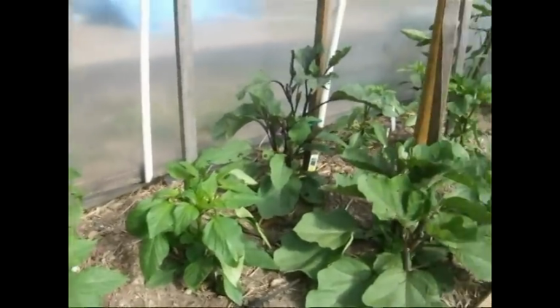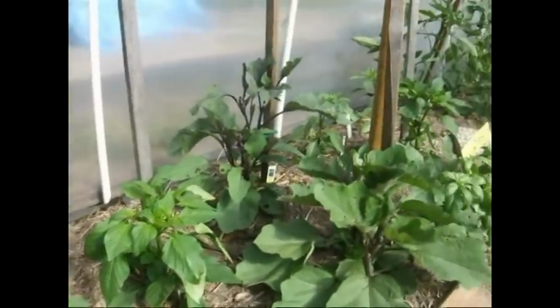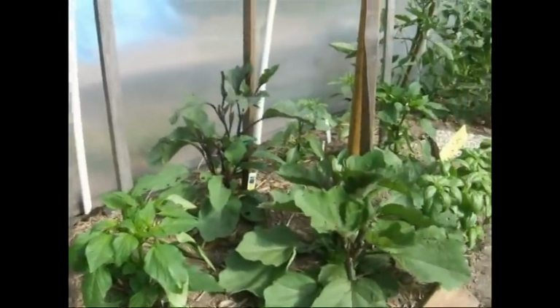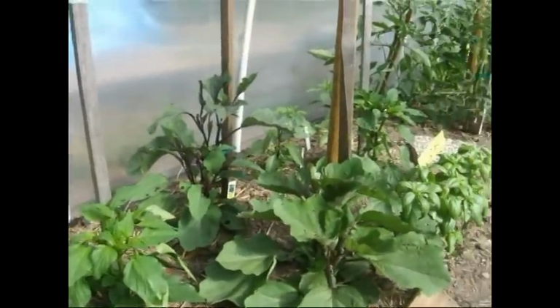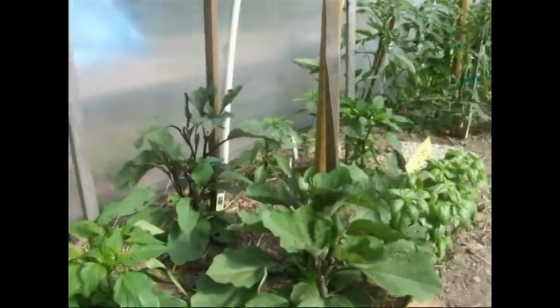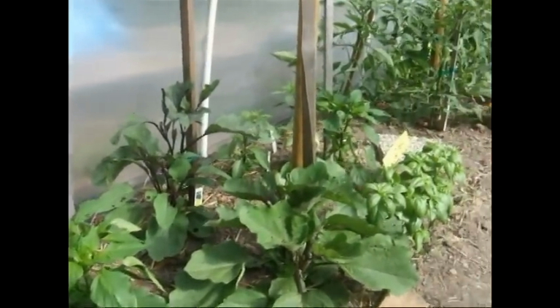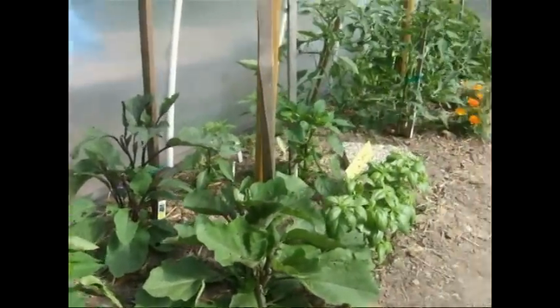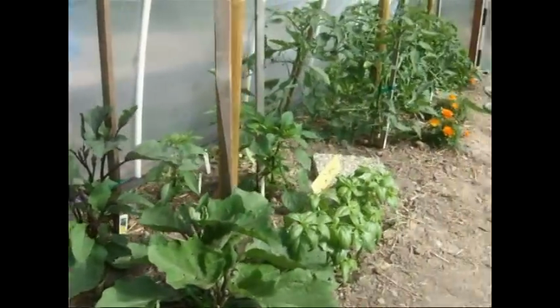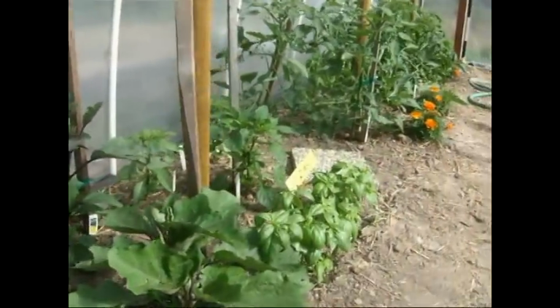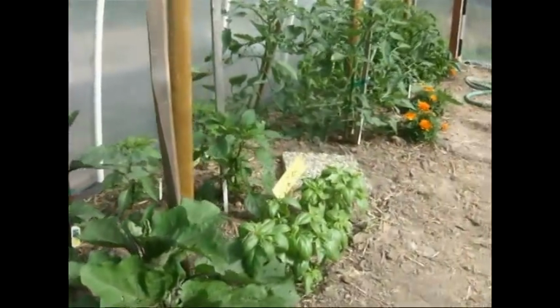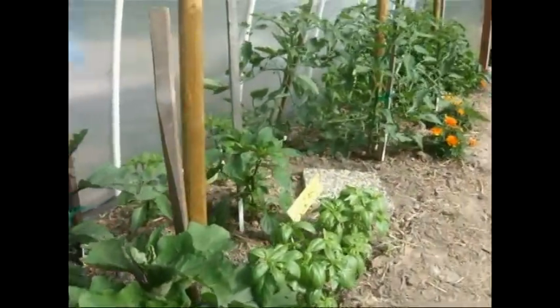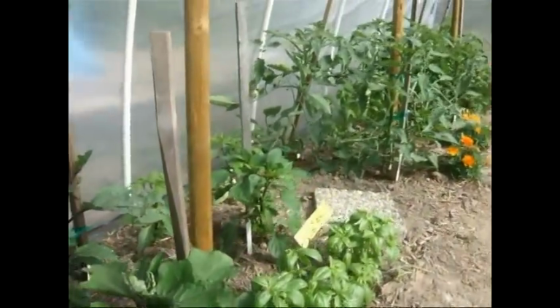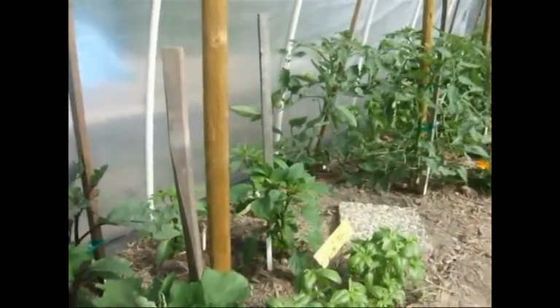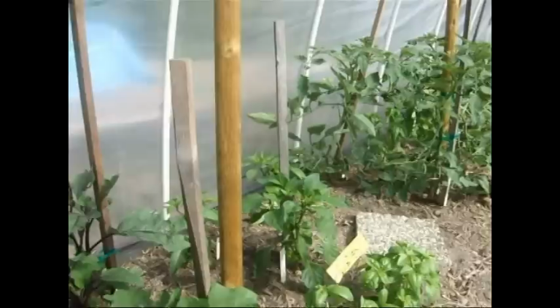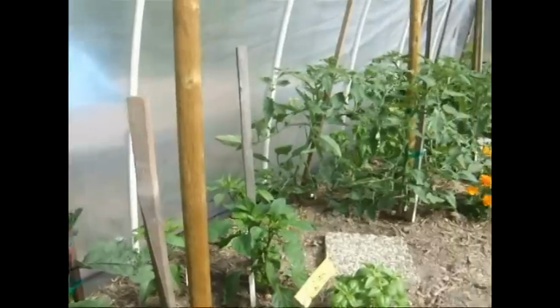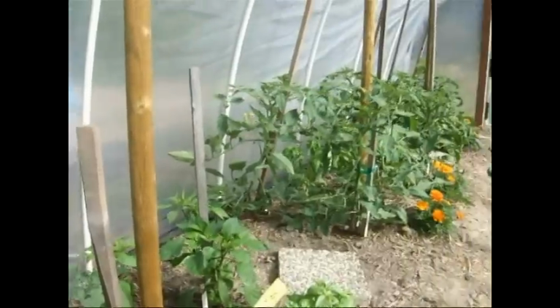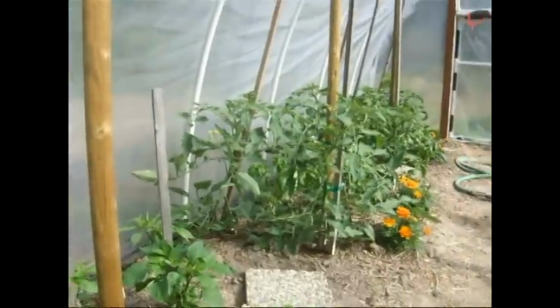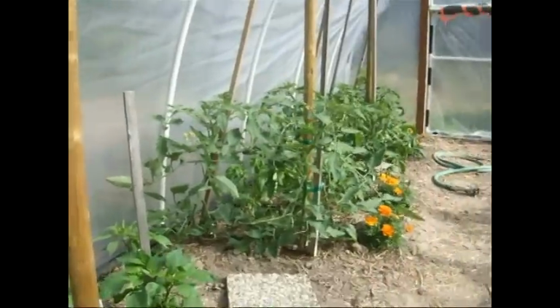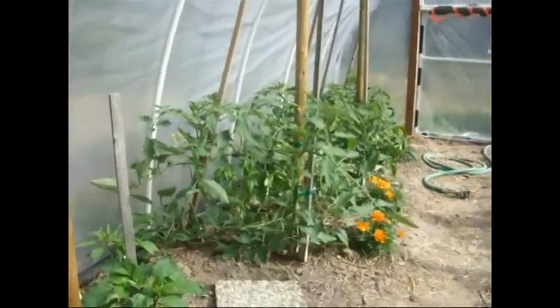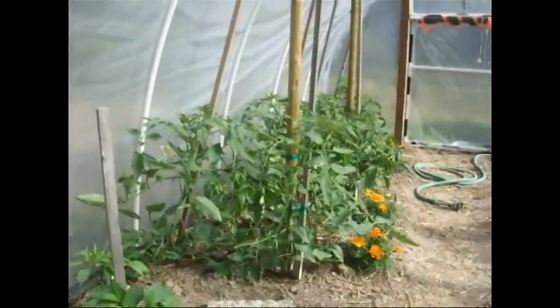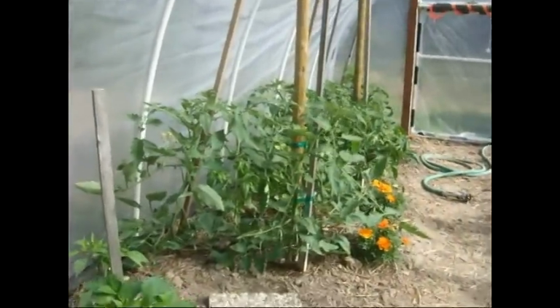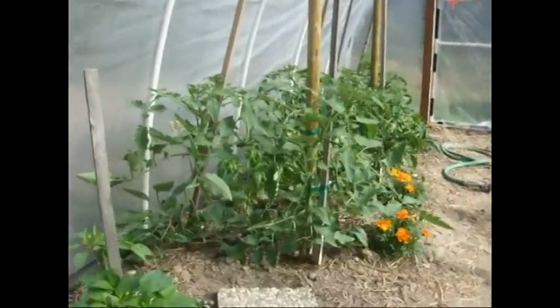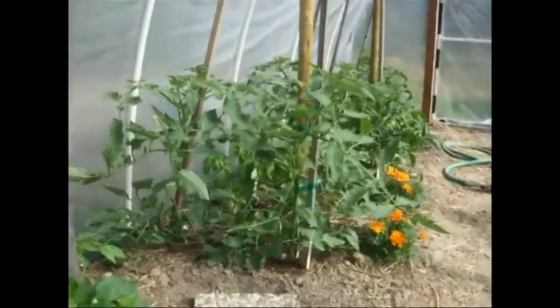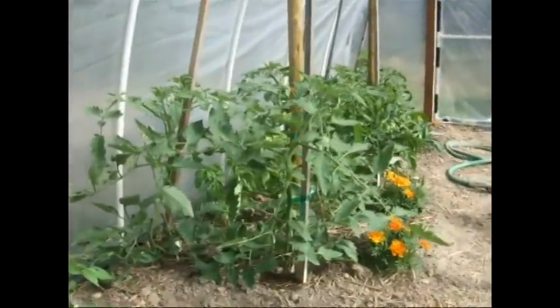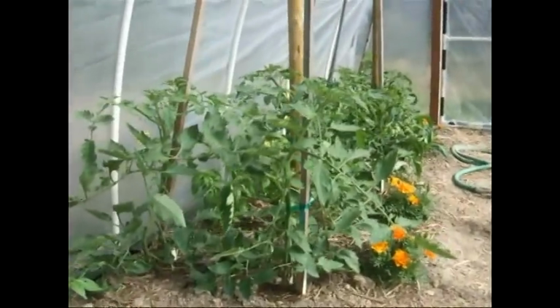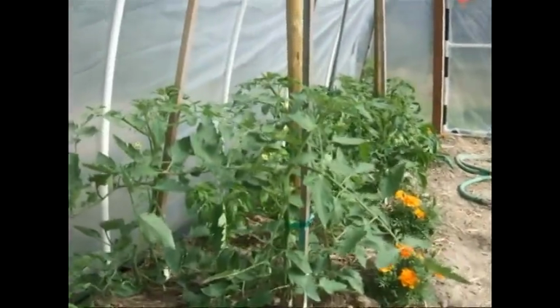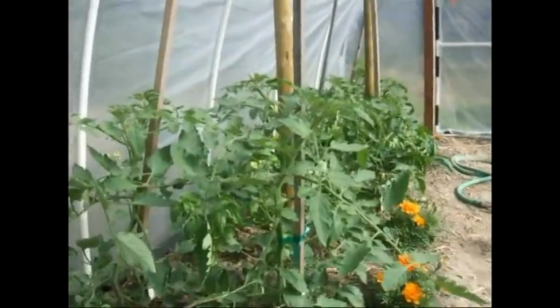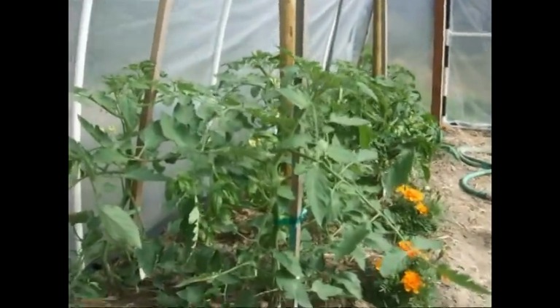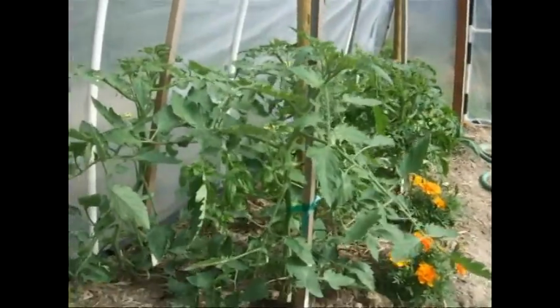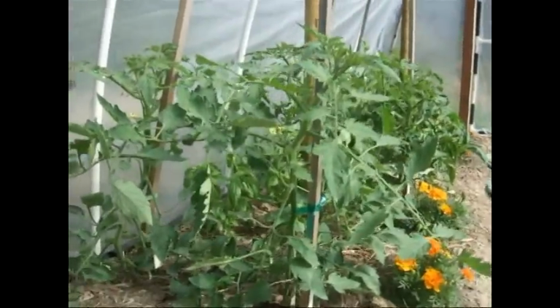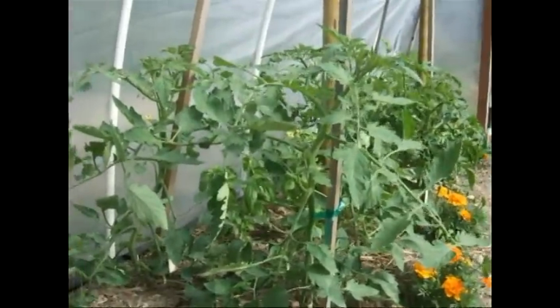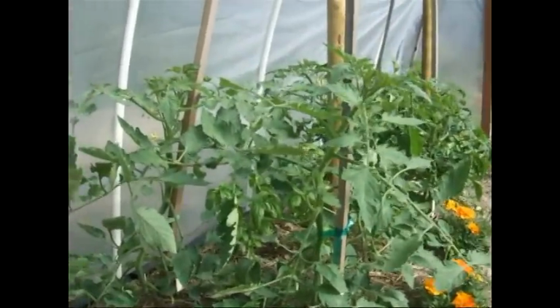and the eggplants, some basil, more peppers, and then our tomatoes, which are now well over three feet high,